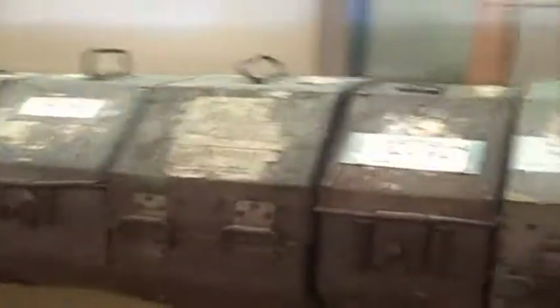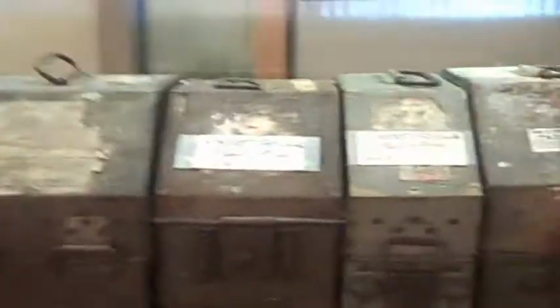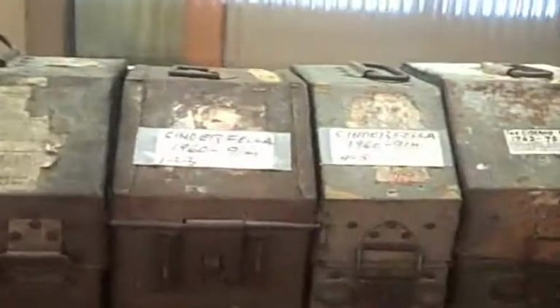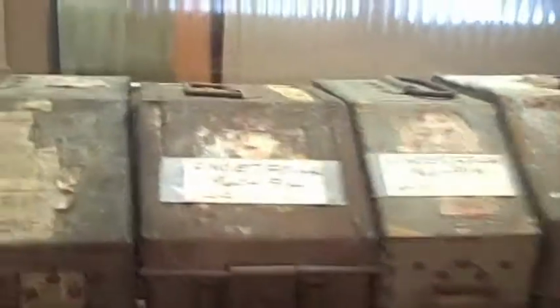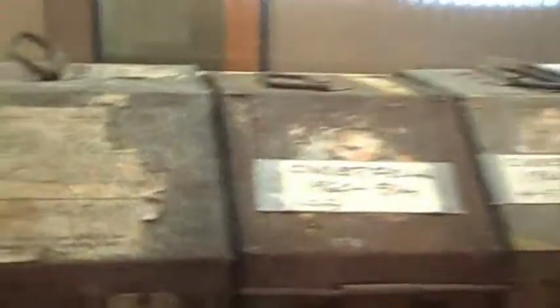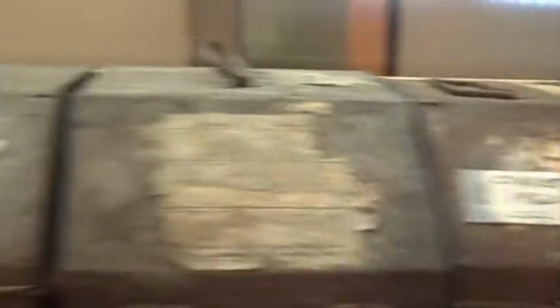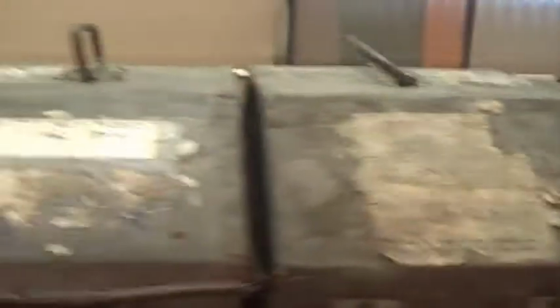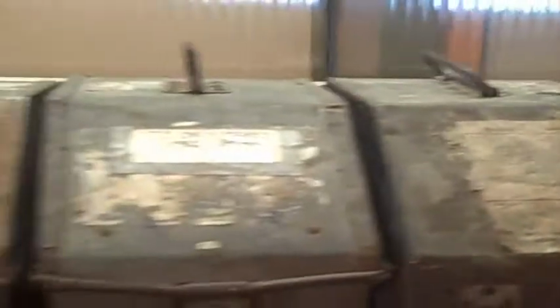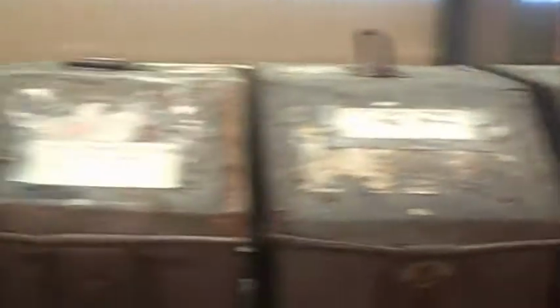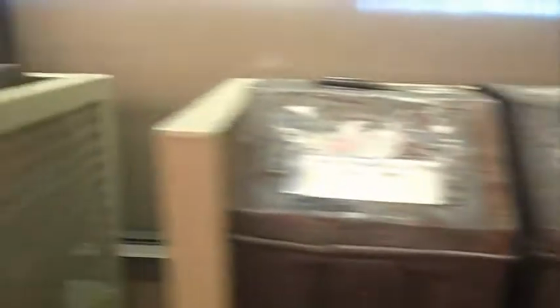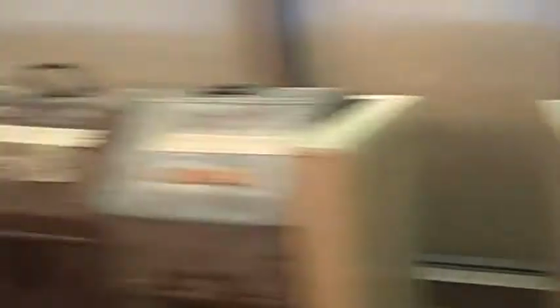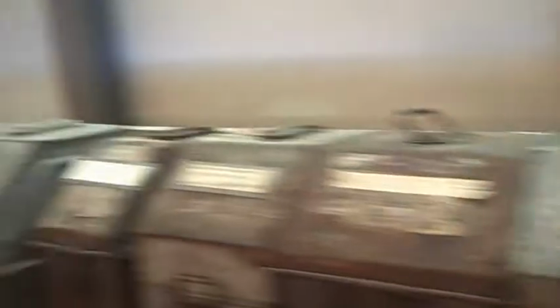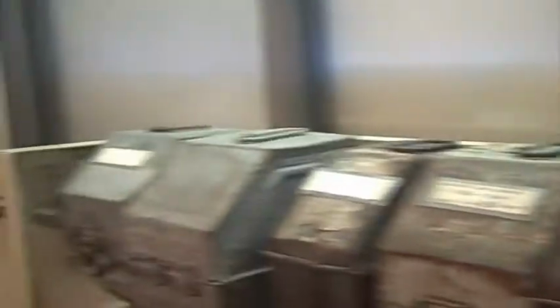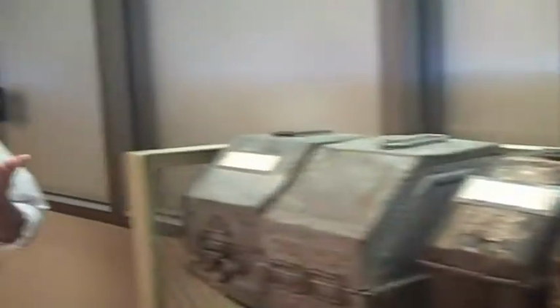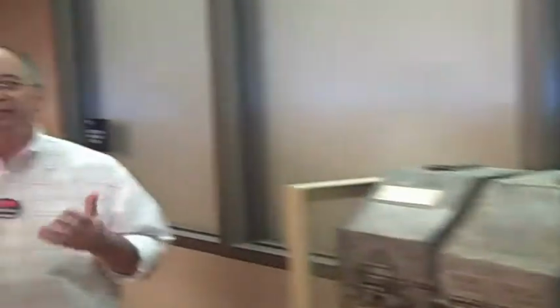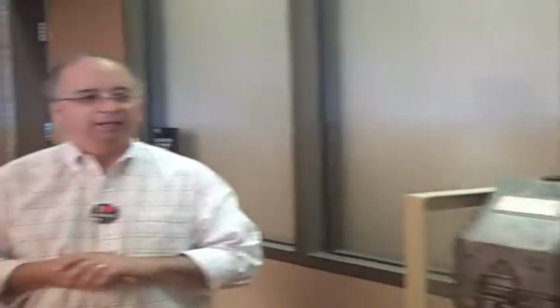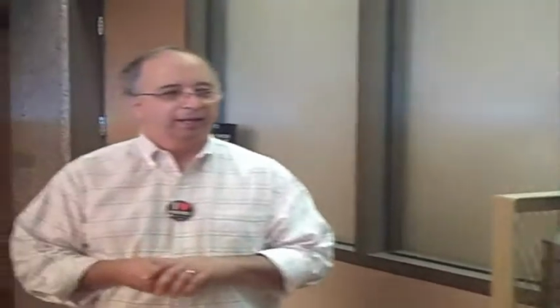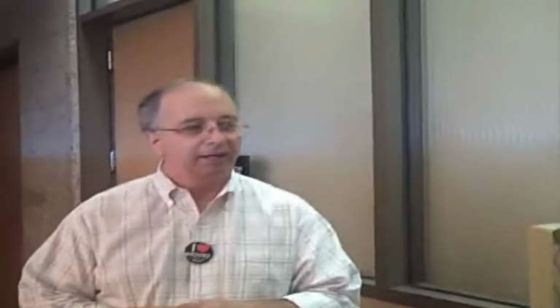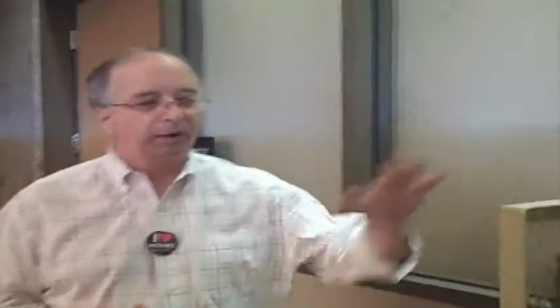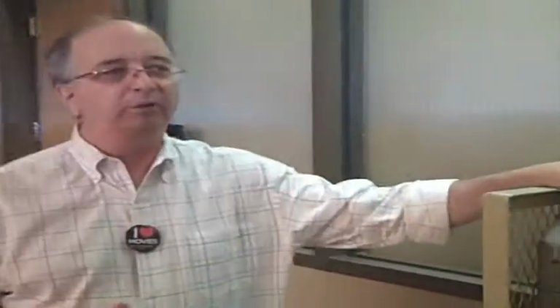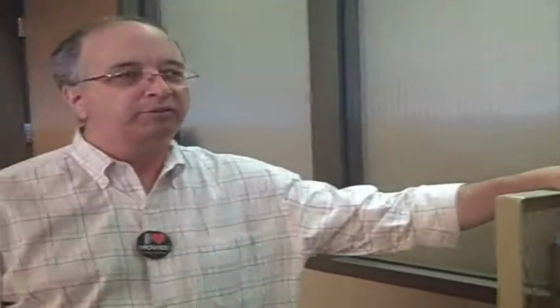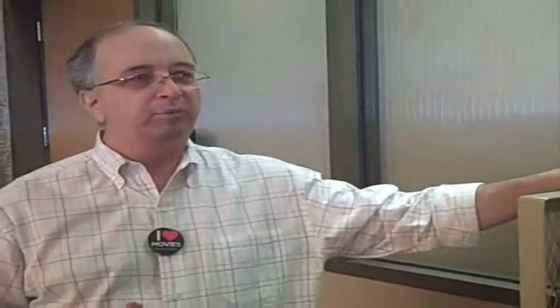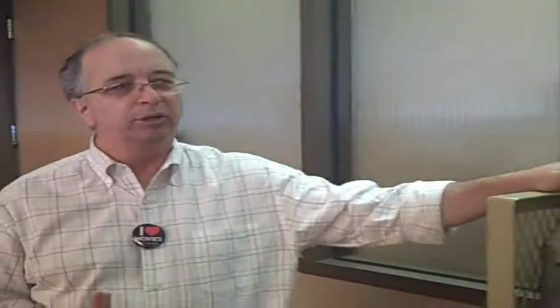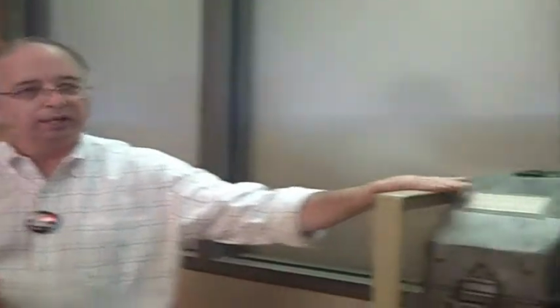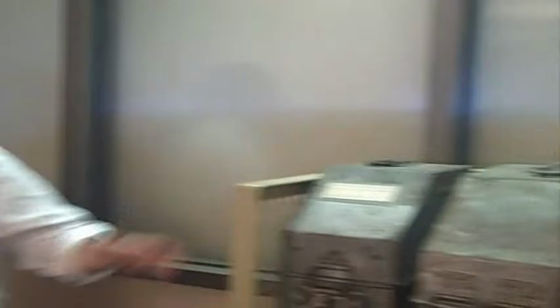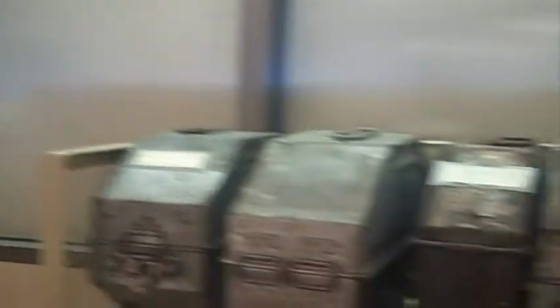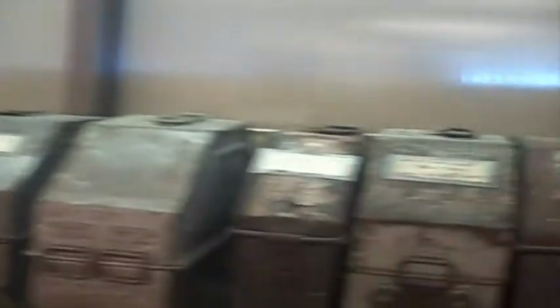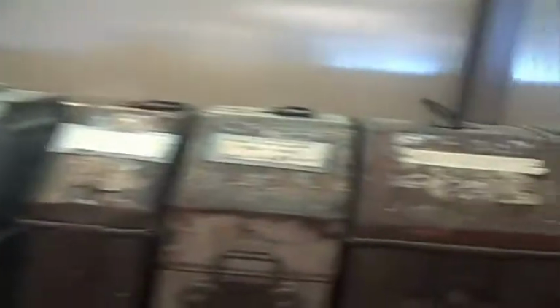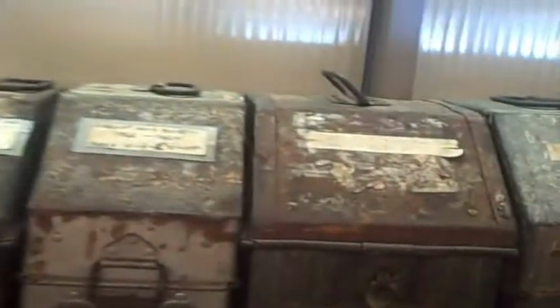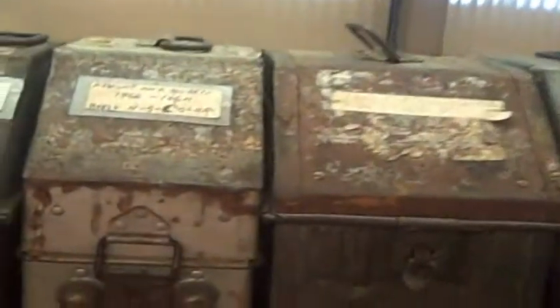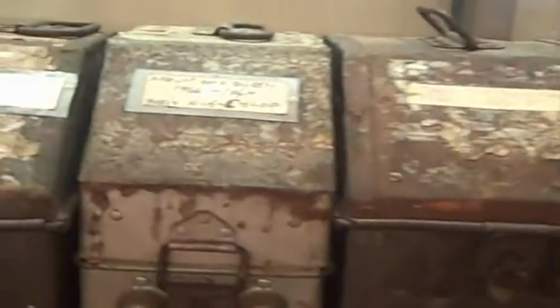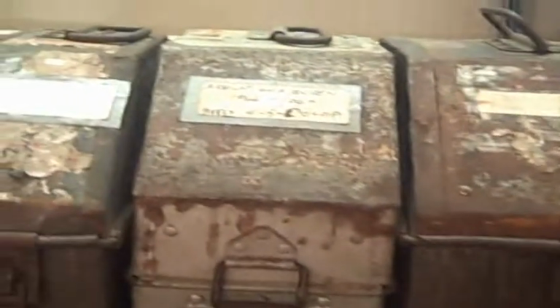A guy named John Stegmore used to run a movie theater out of his garage. He ran 35mm for the neighborhood, and he passed away and his son gave us all 400 of his films.